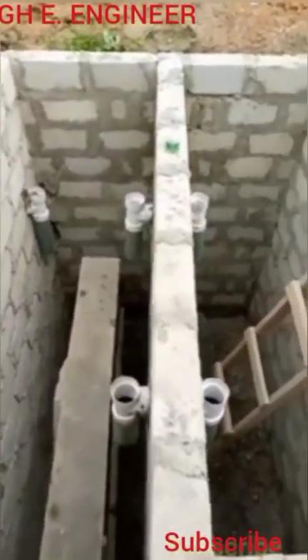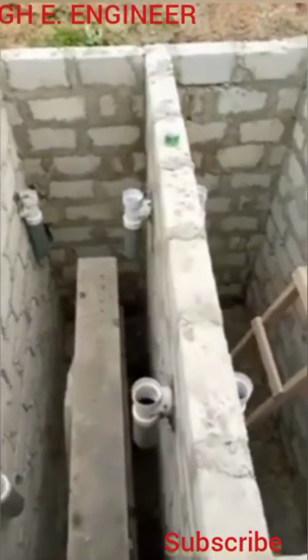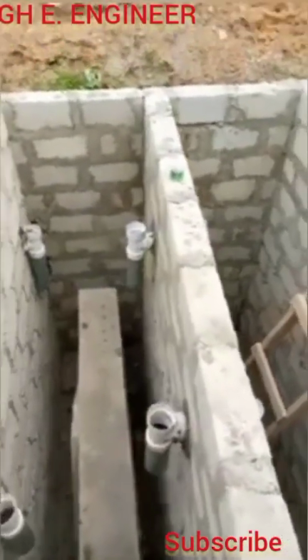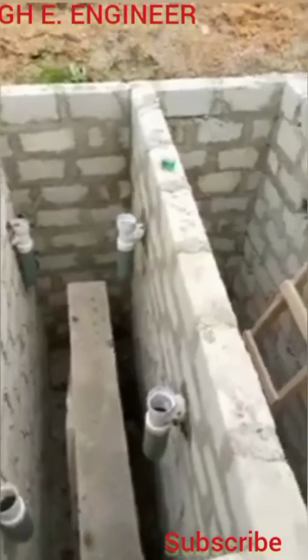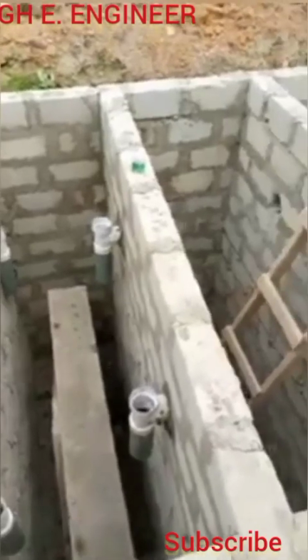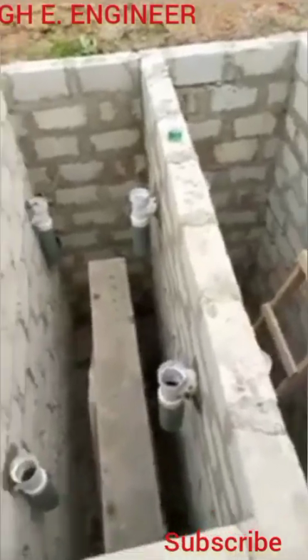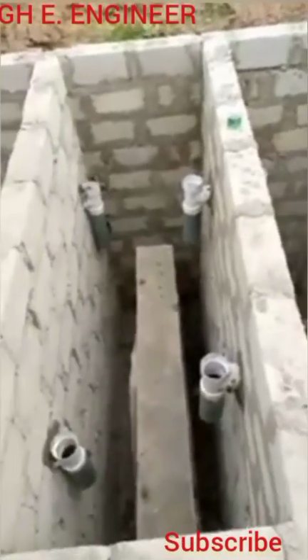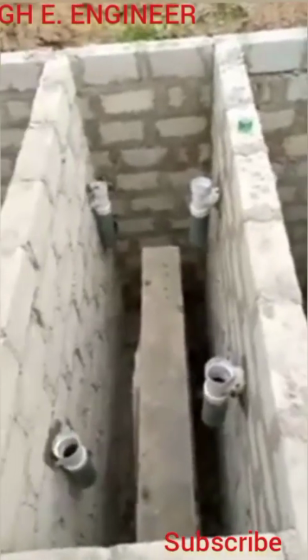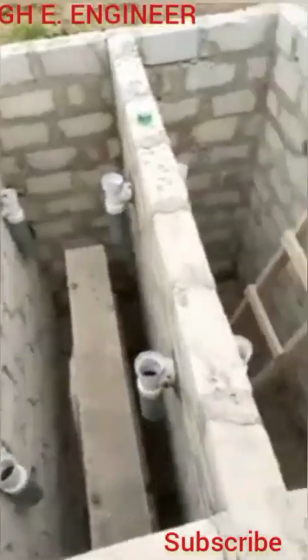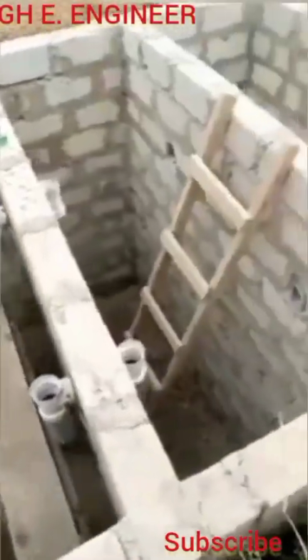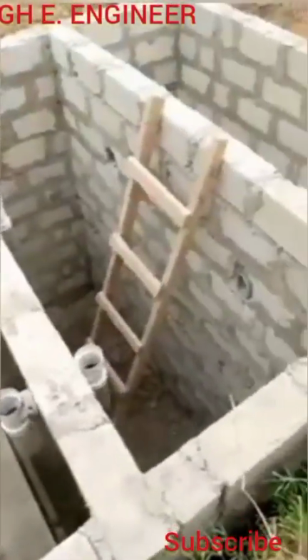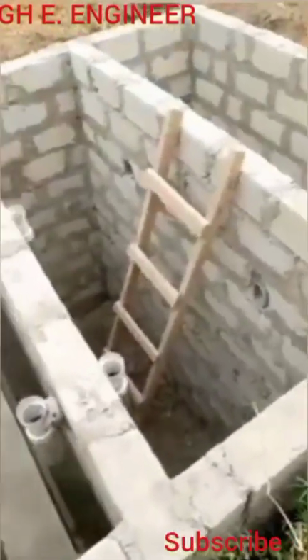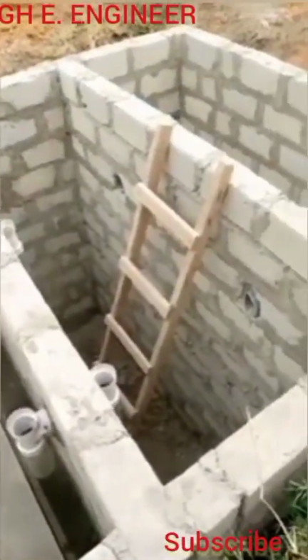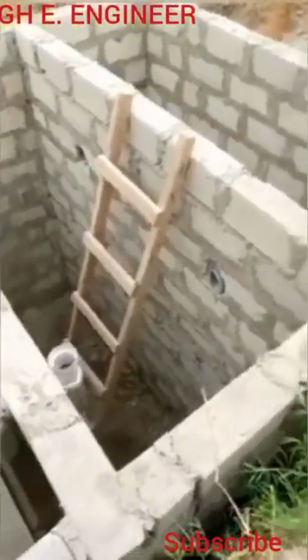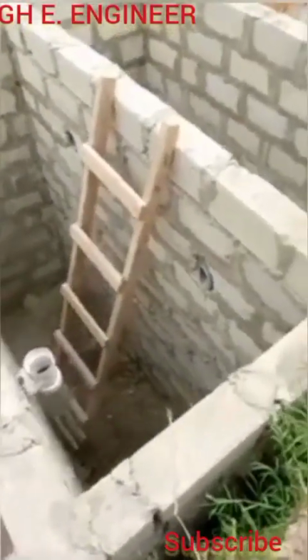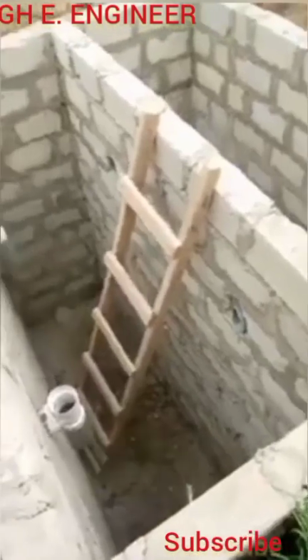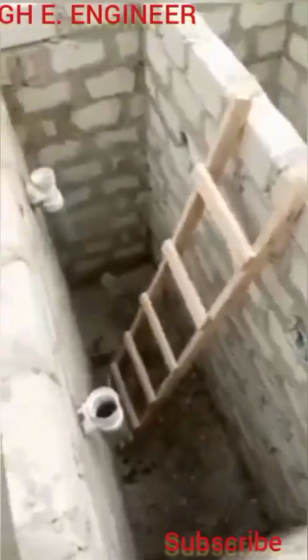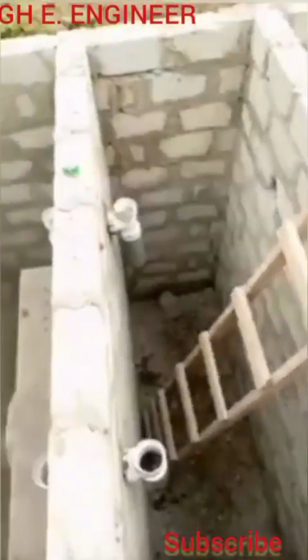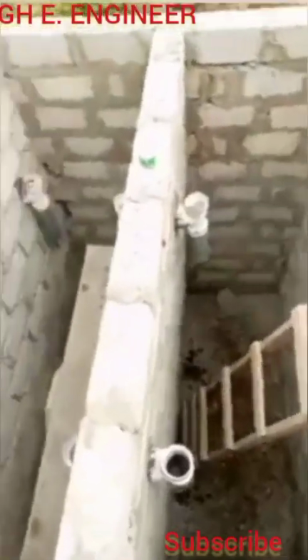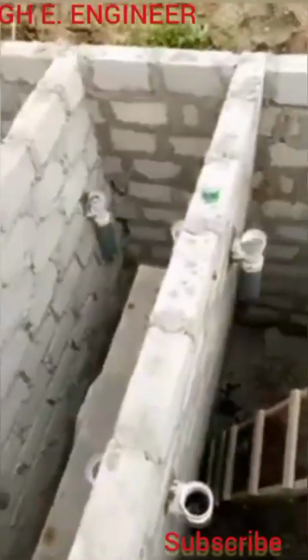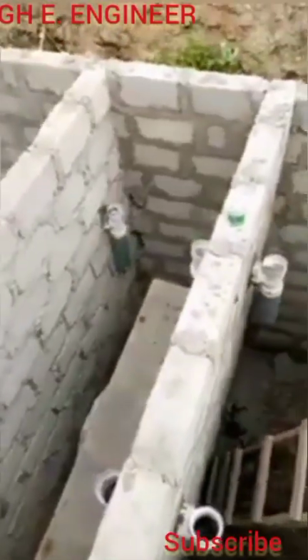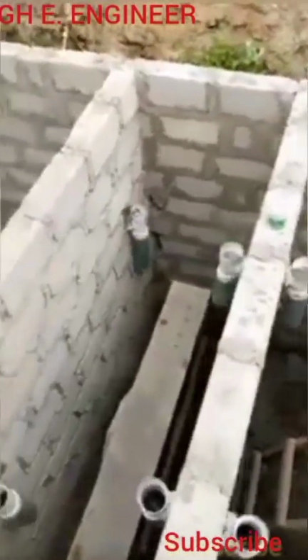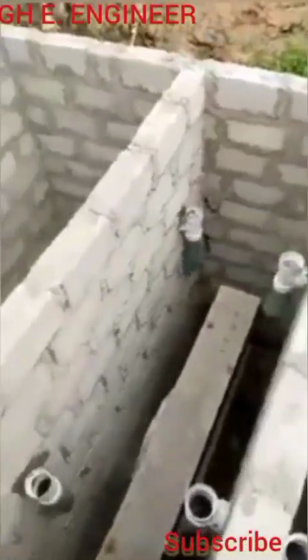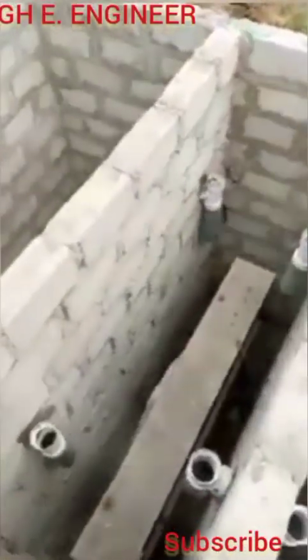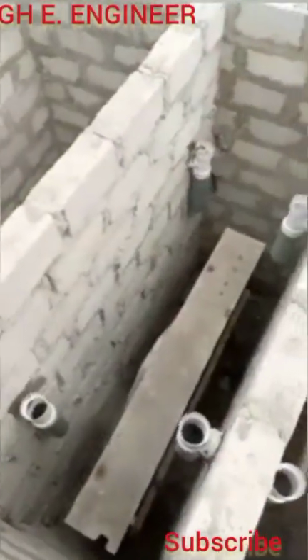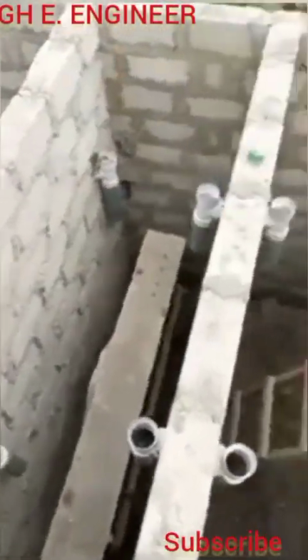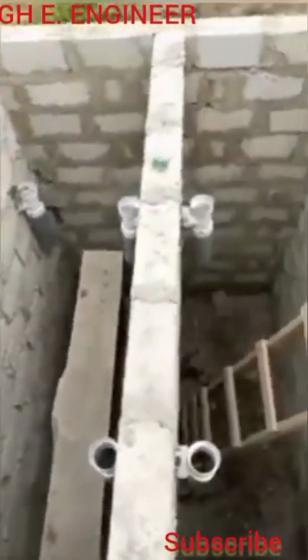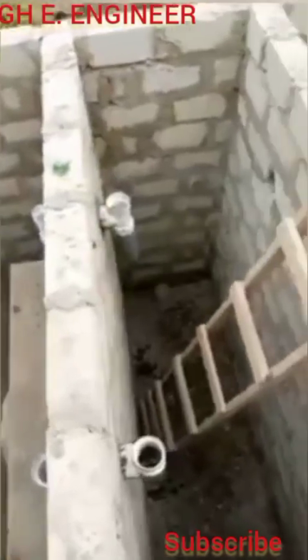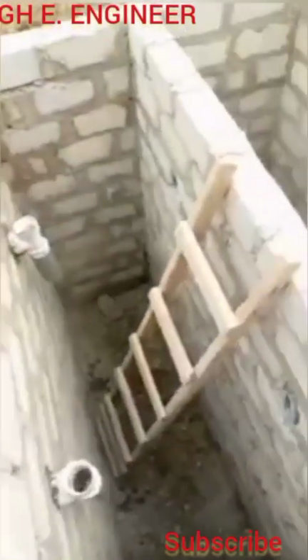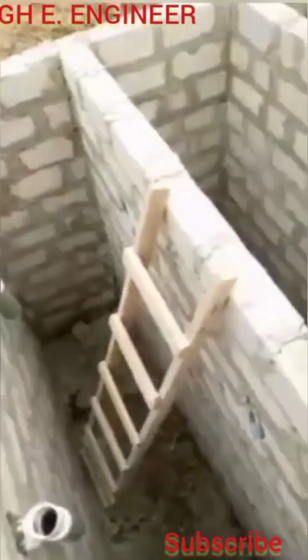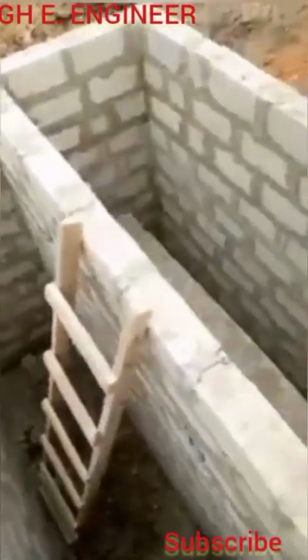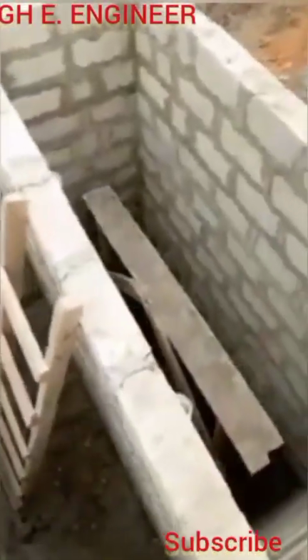Today we are going to talk about new septic tank designing. This septic tank is far better — way, way better than the old septic tank.